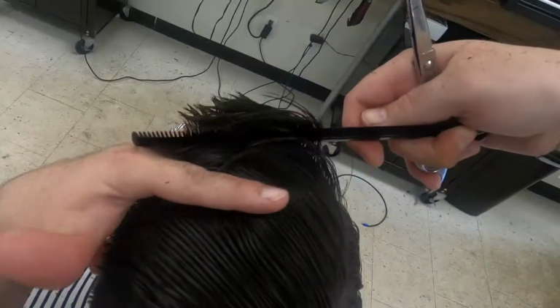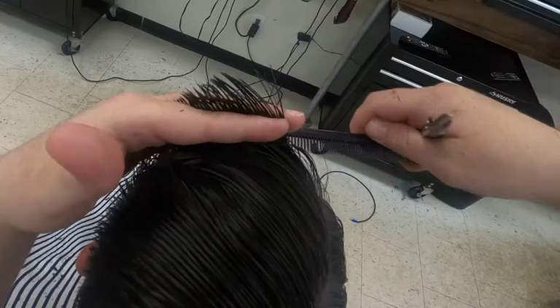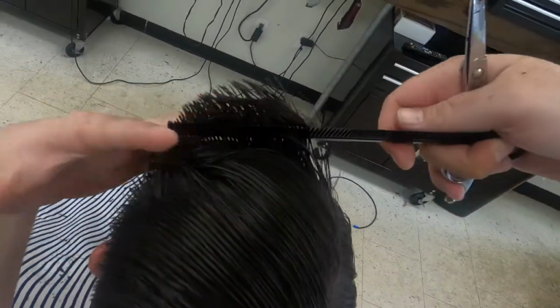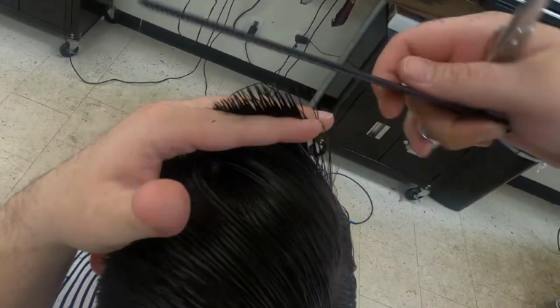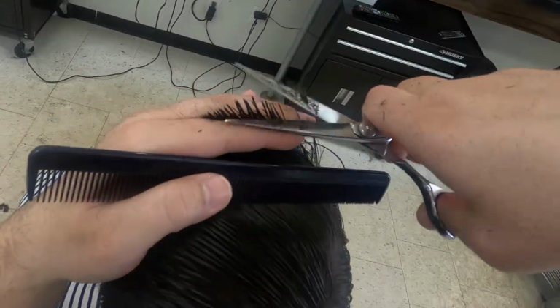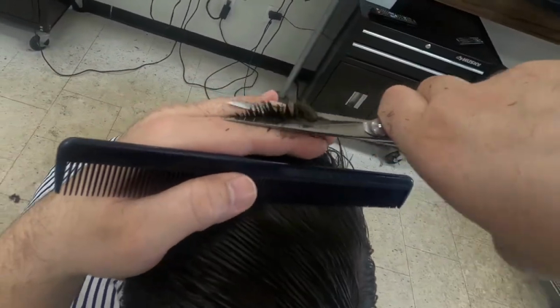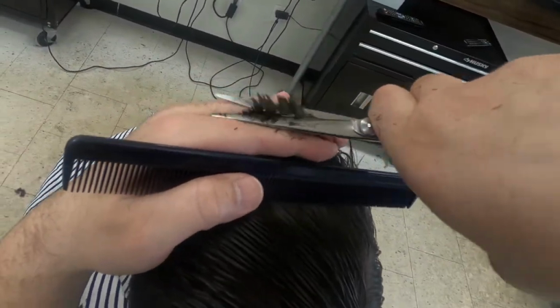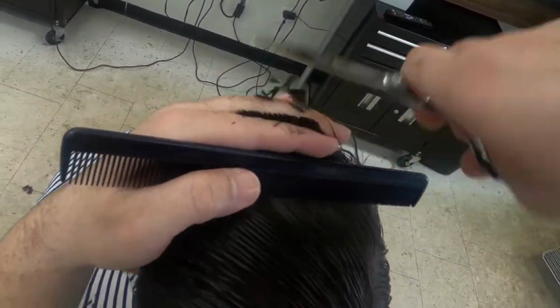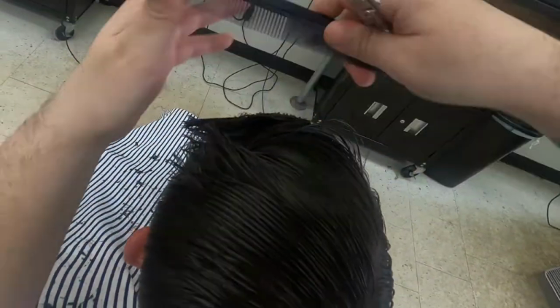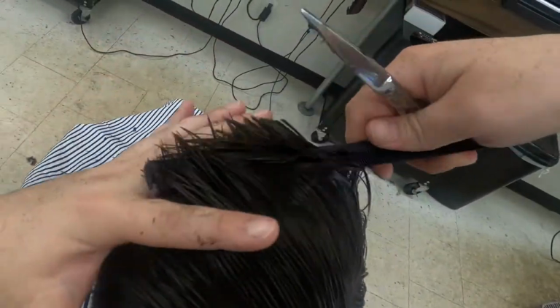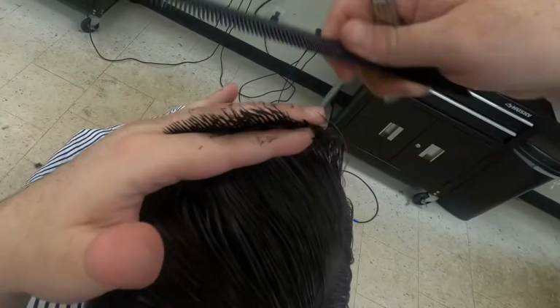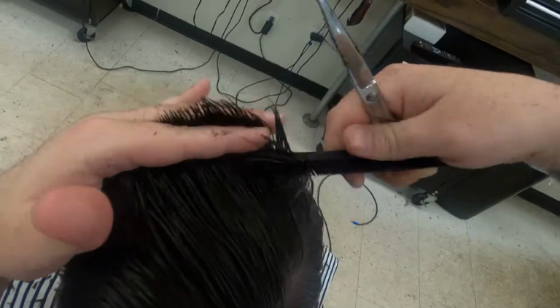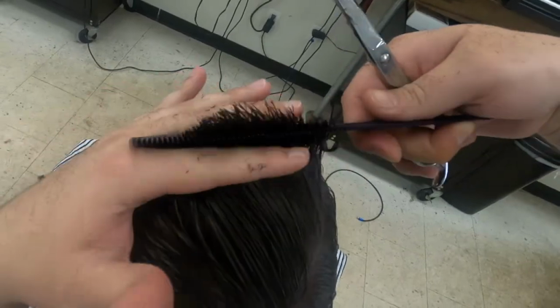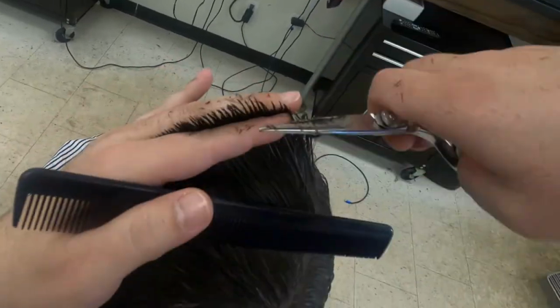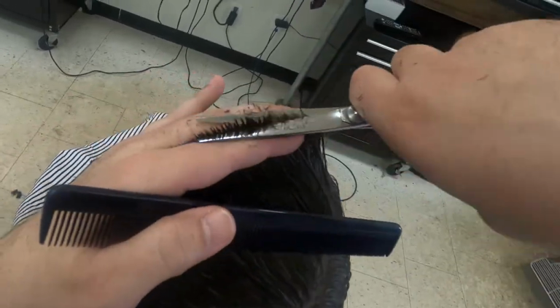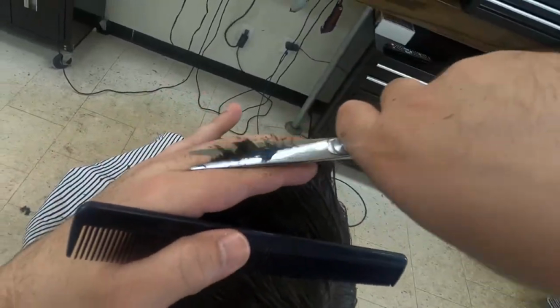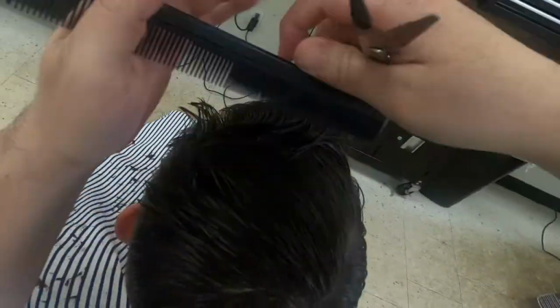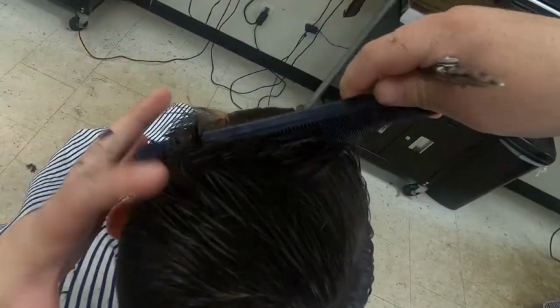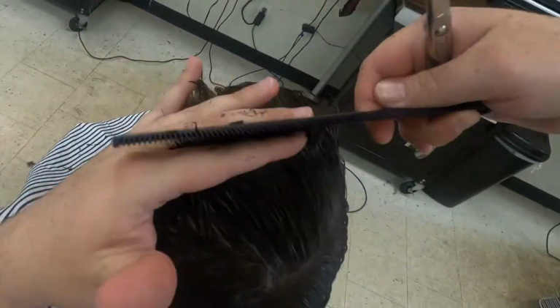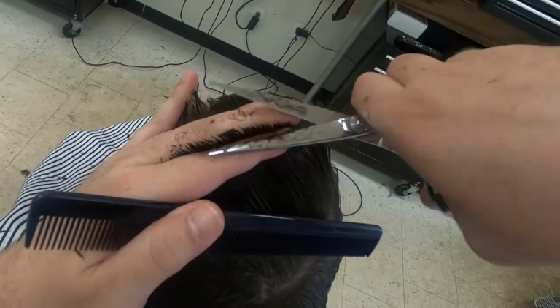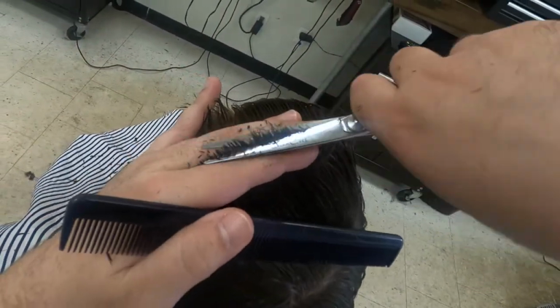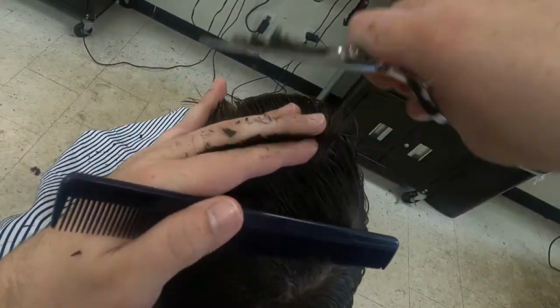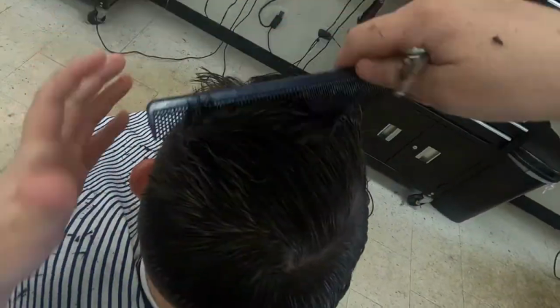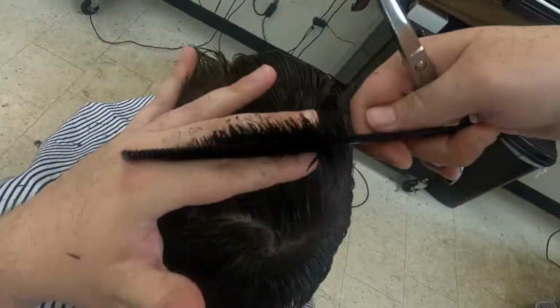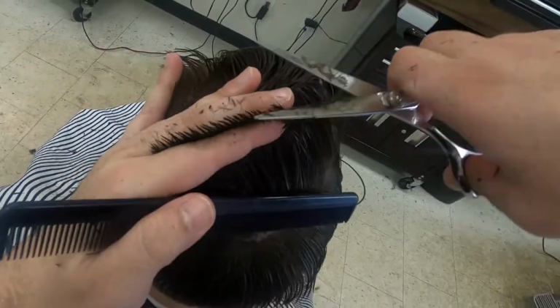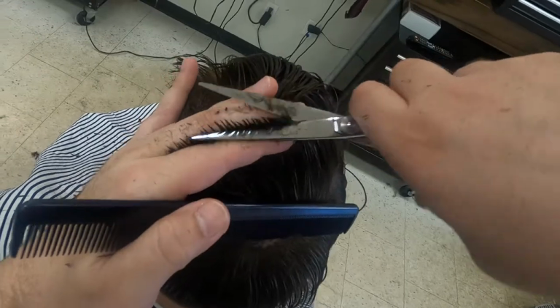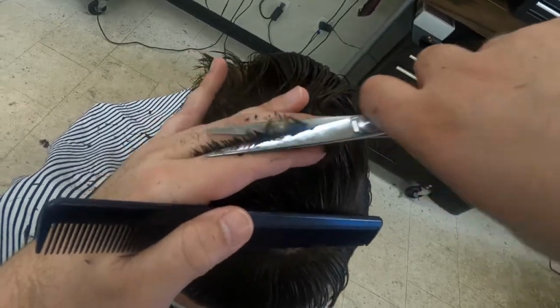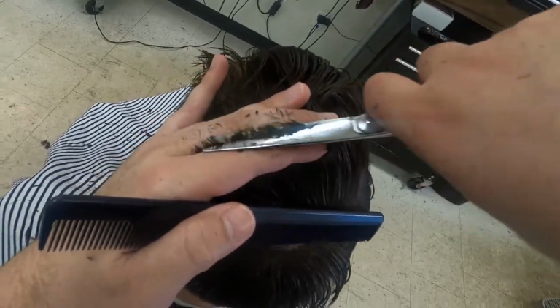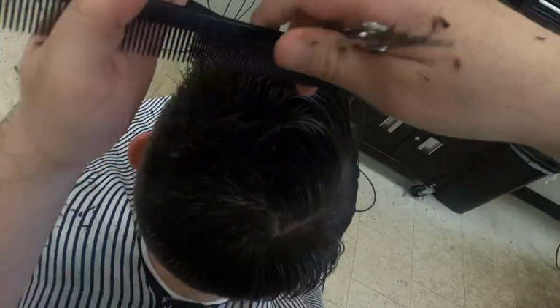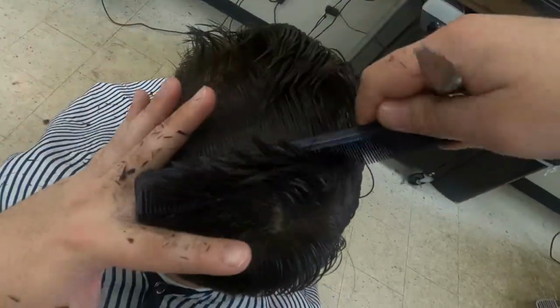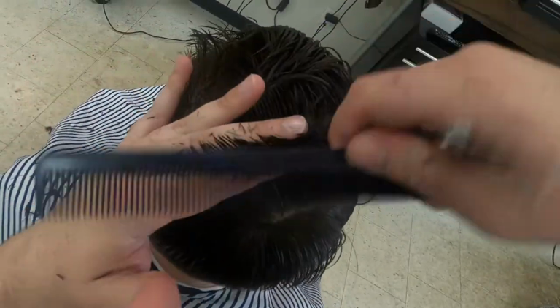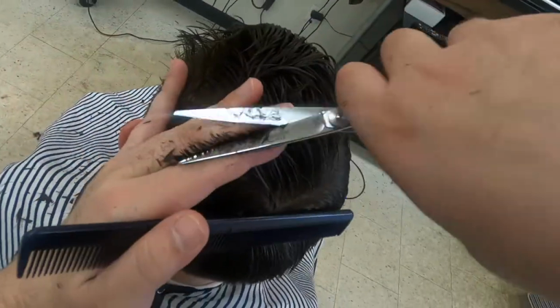After I finish removing length, I'll go through and cross-check the sections to make sure they're even. This is a great way to add texture to the hair as well, and it also helps remove any imperfections in the hairstyle.